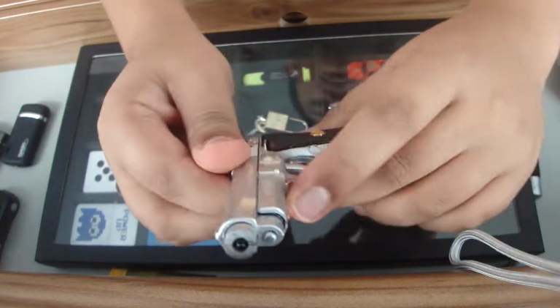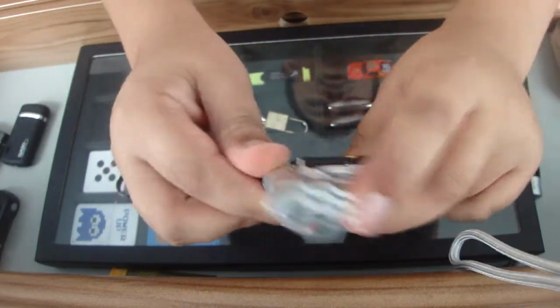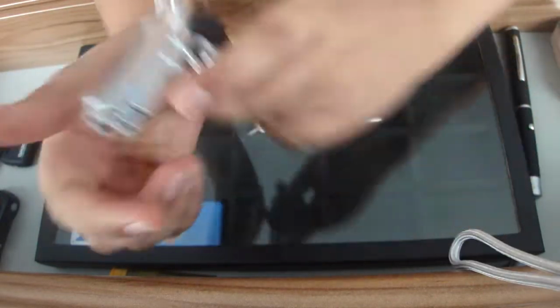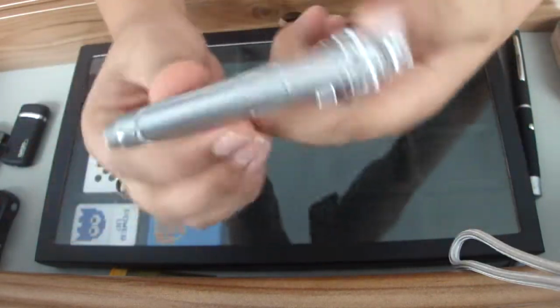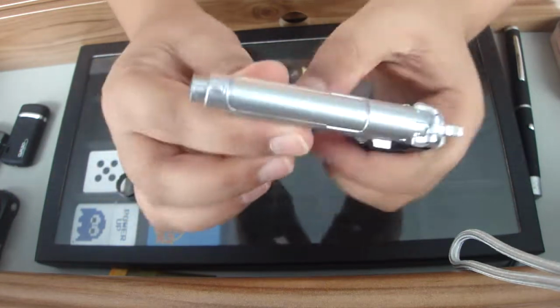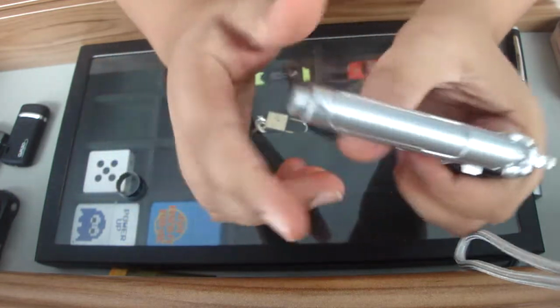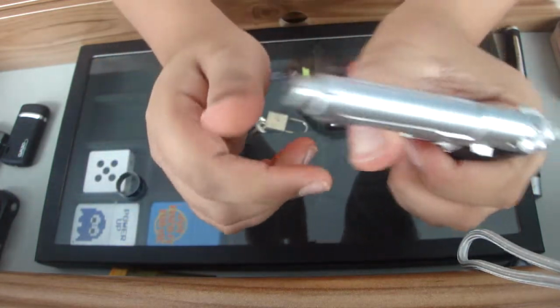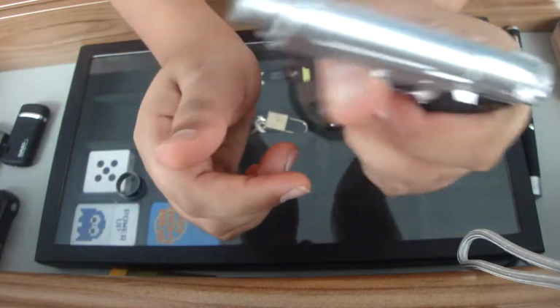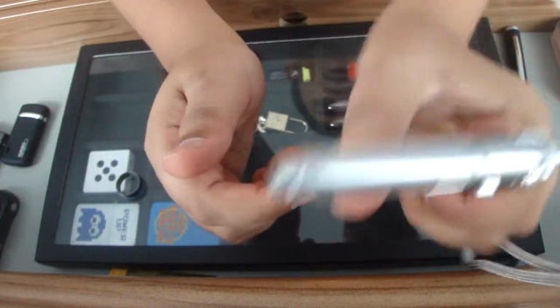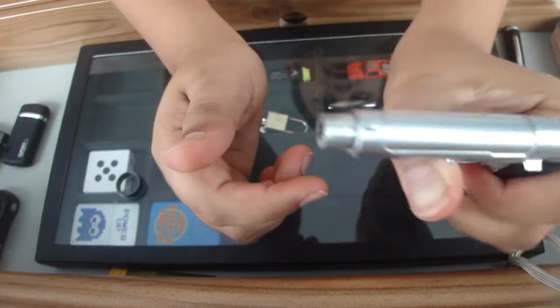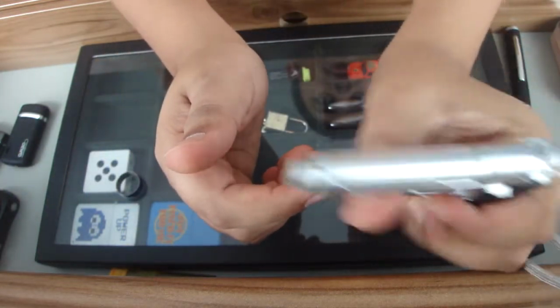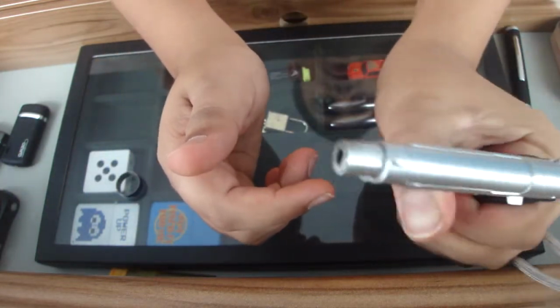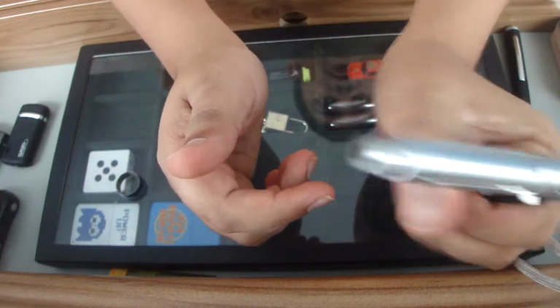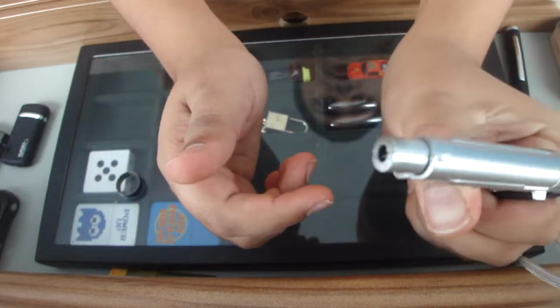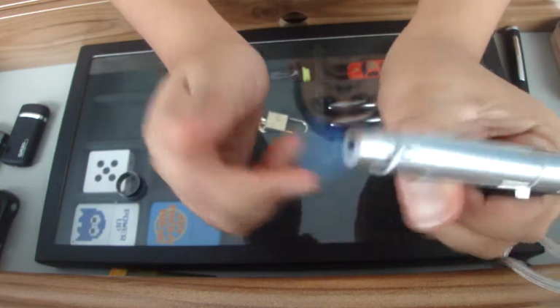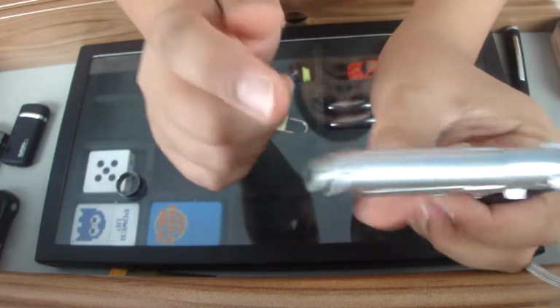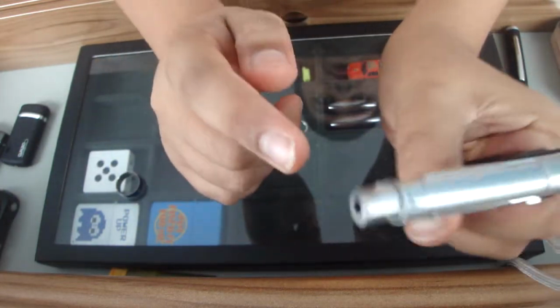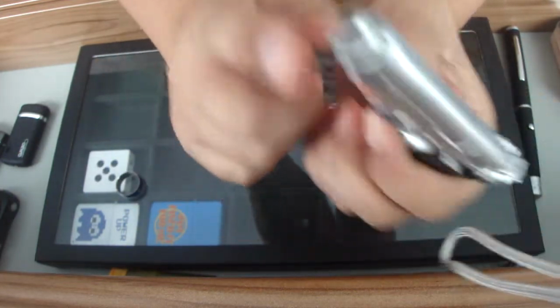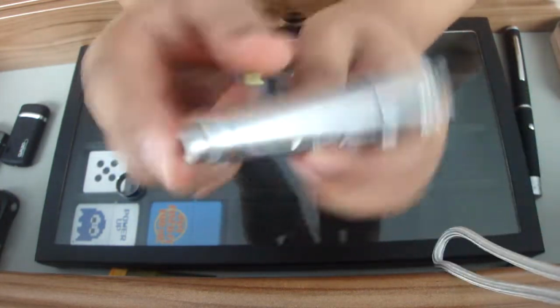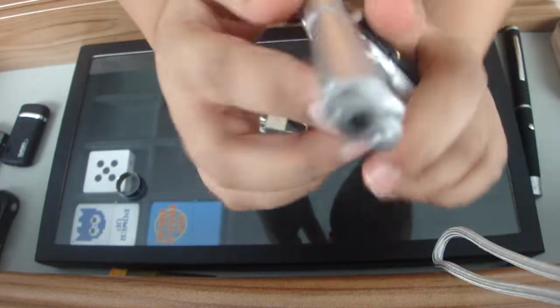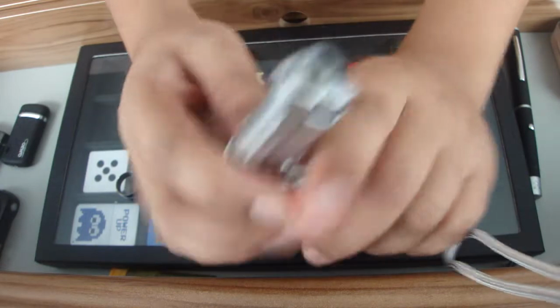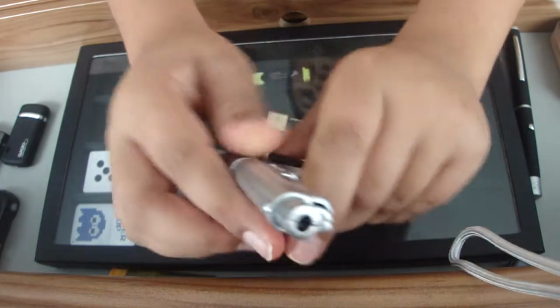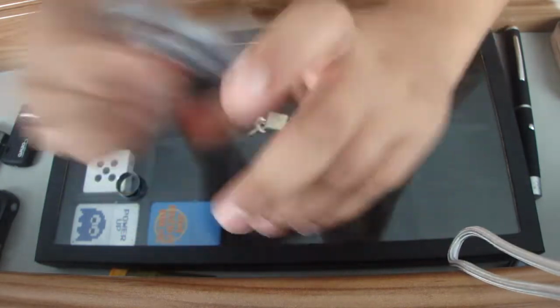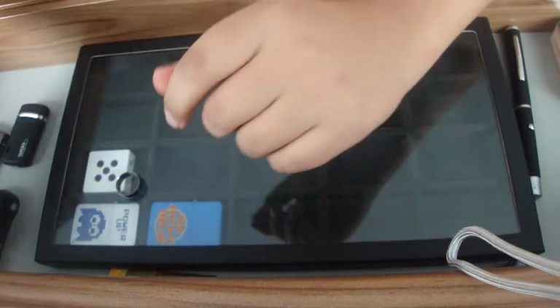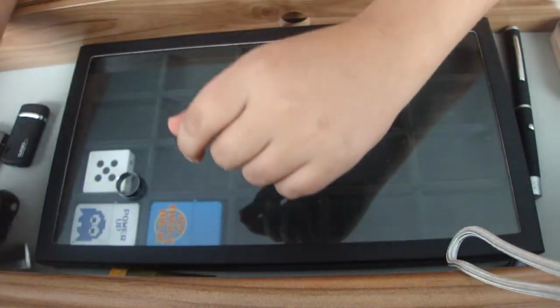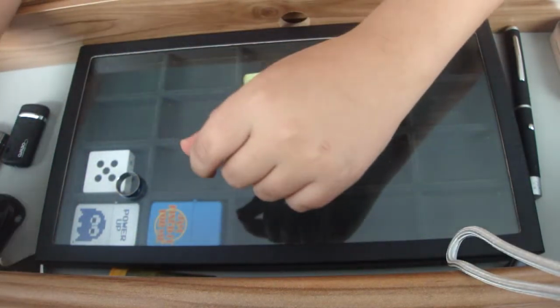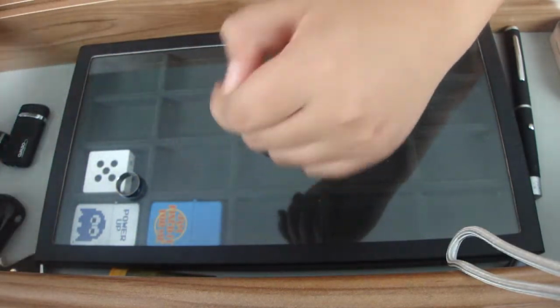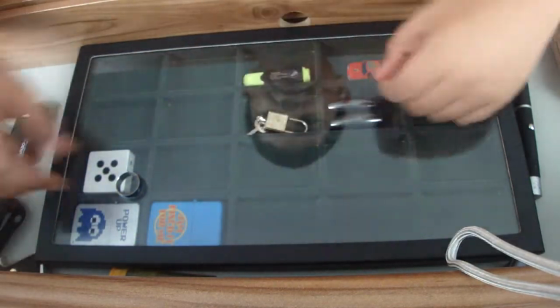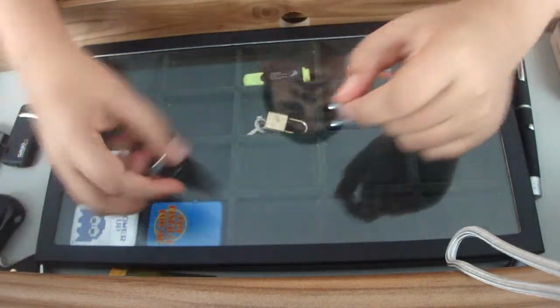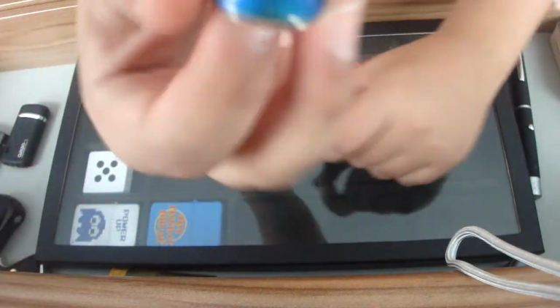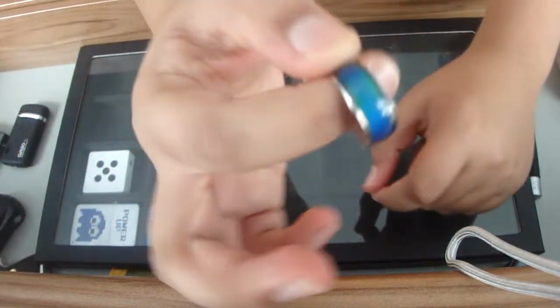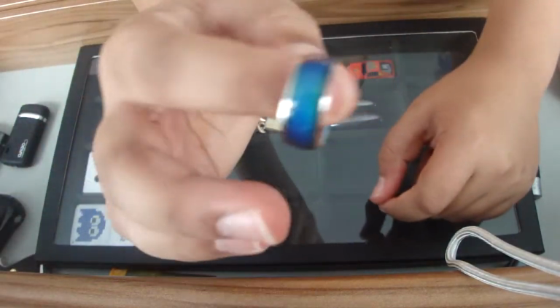Next I've got this Beretta M9 pistol lighter. It has a red jet flame but I don't have any fluid left in it.